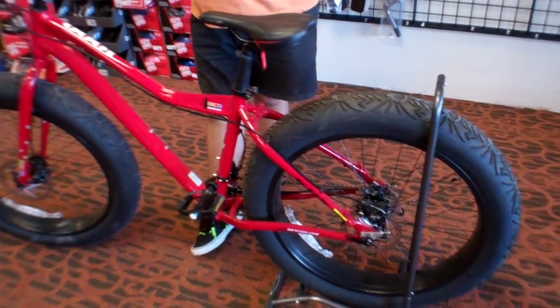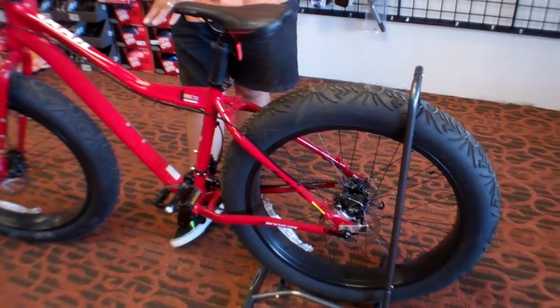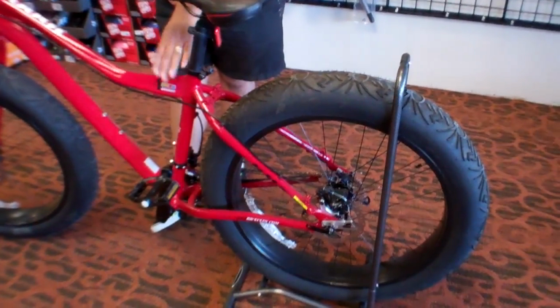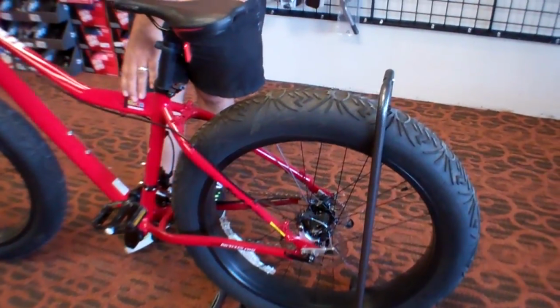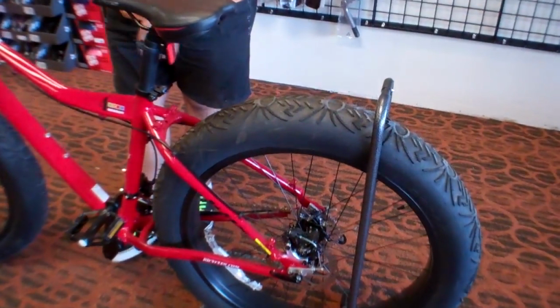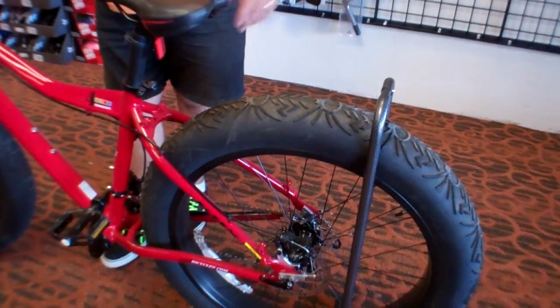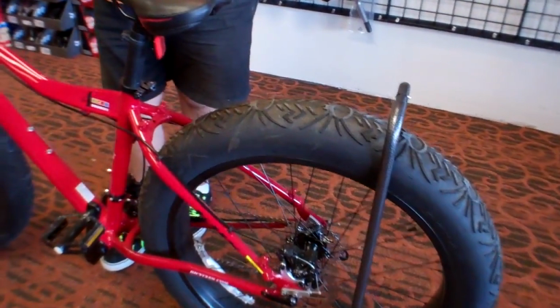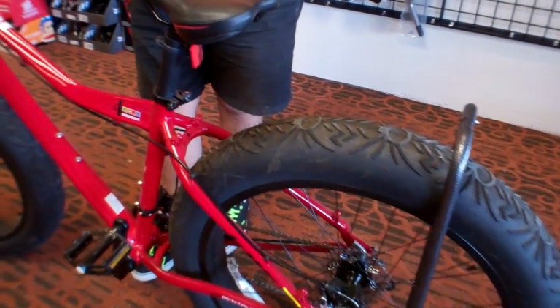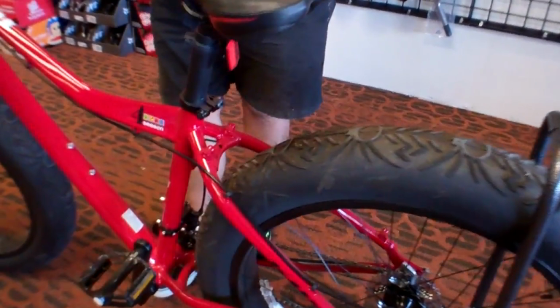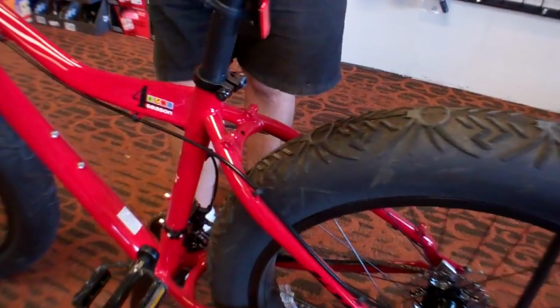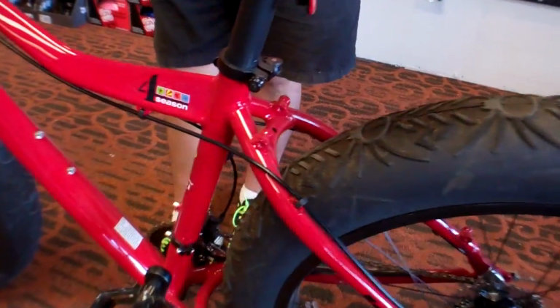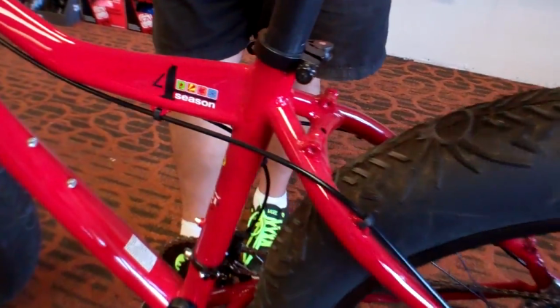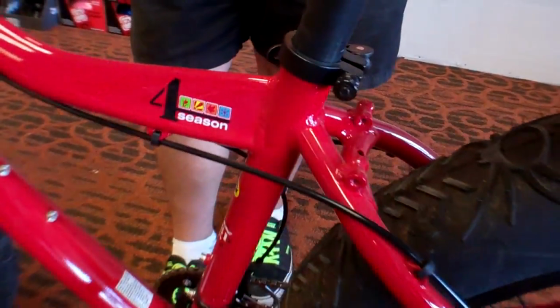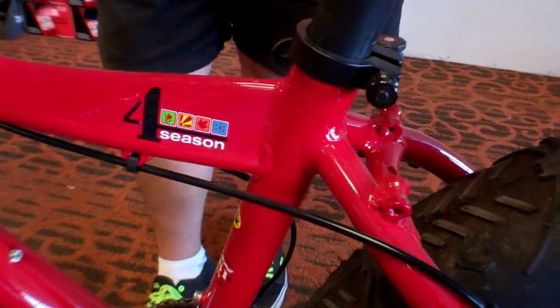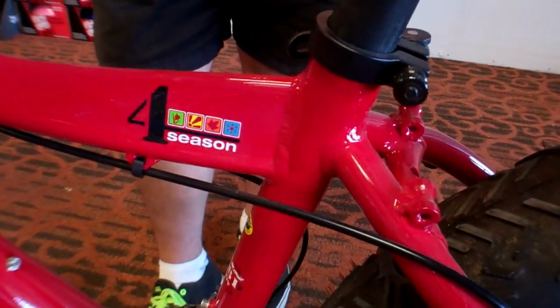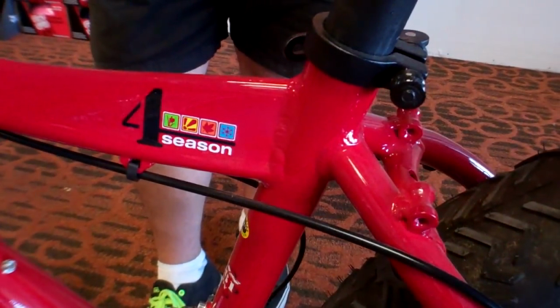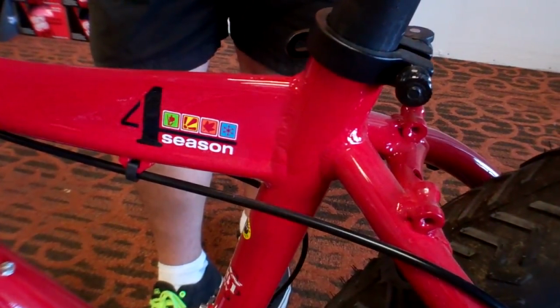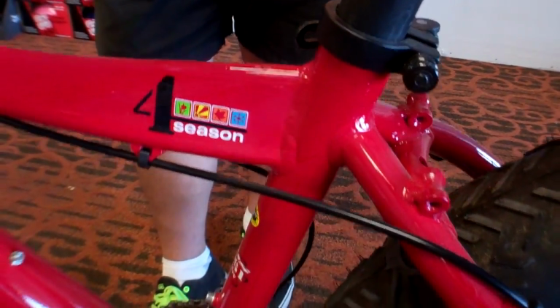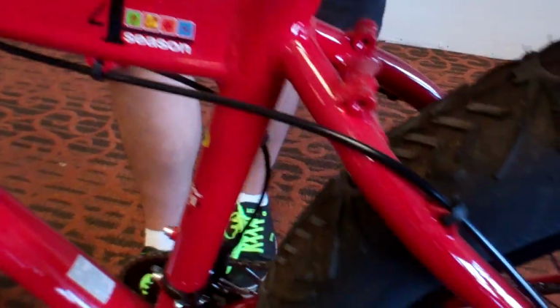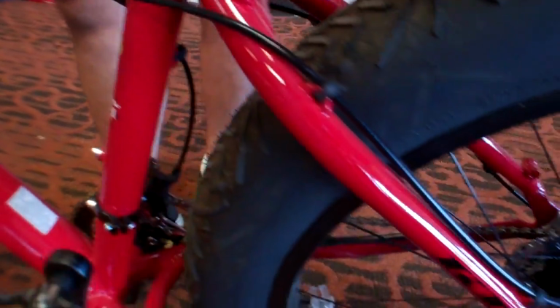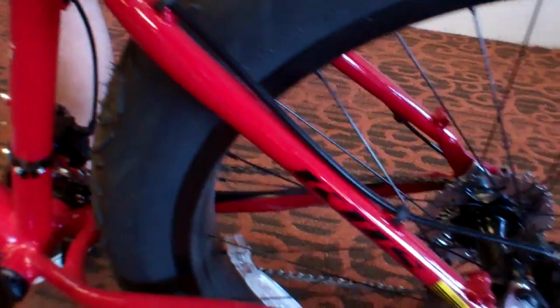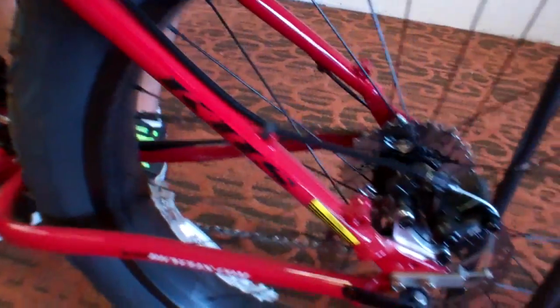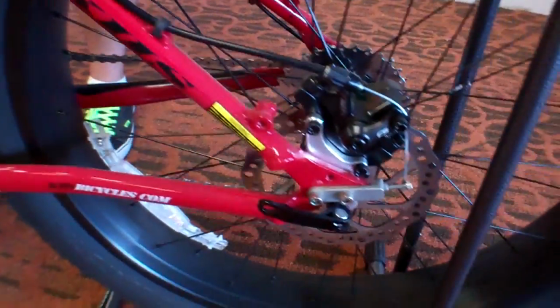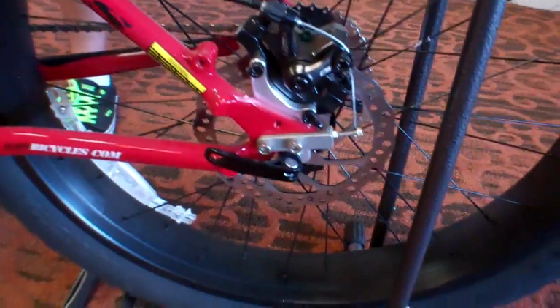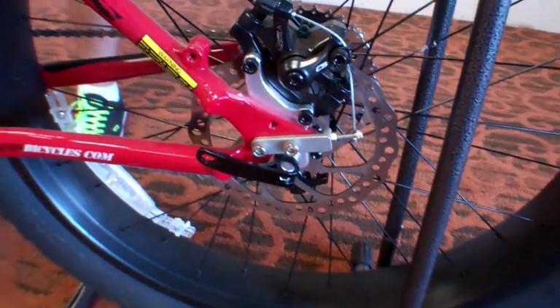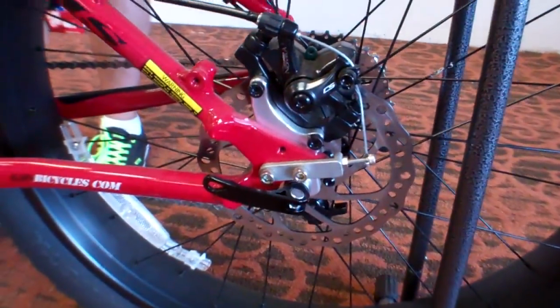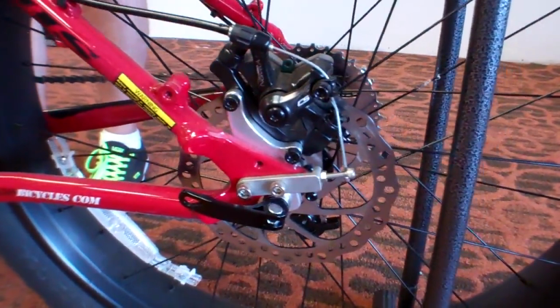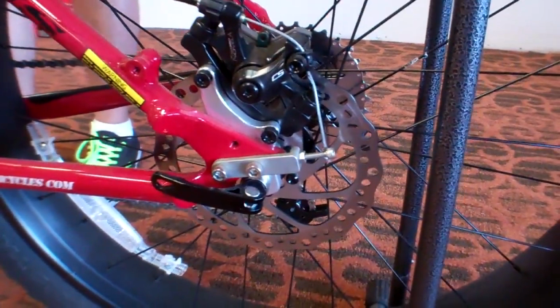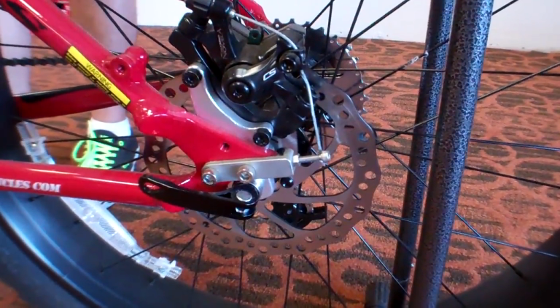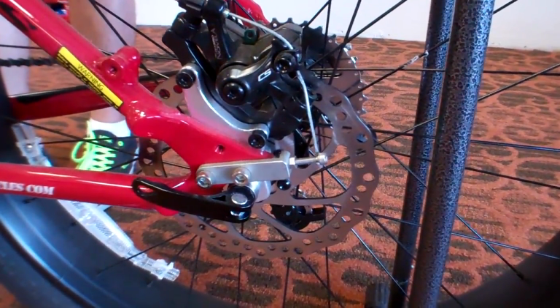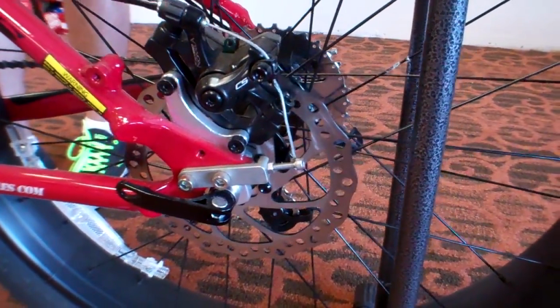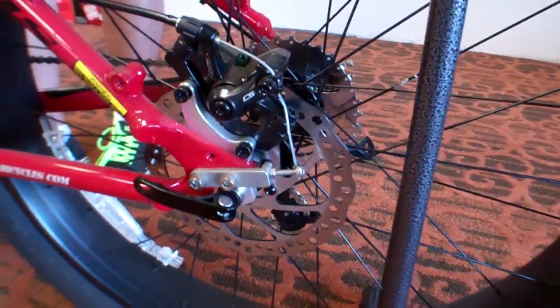It's called the Four Seasons for a reason — you can ride it pretty much in any season. Snow, sand, mud. I'm not afraid to get out there and get dirty on this bike. It is a ton of fun.